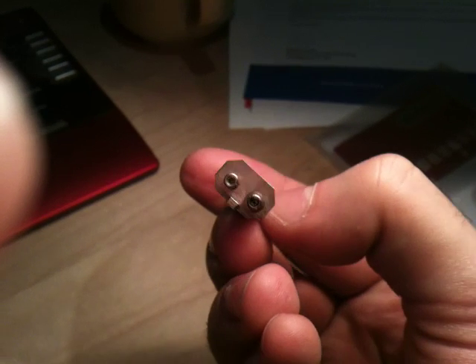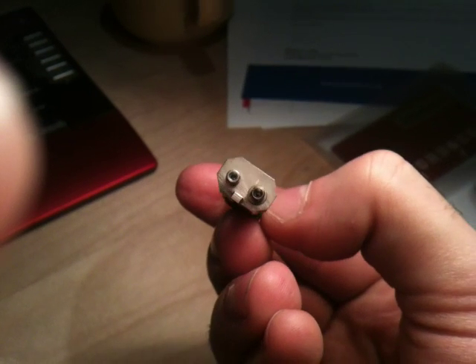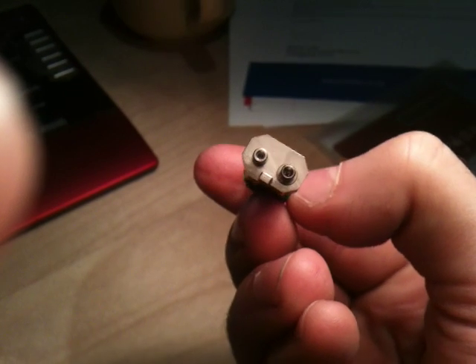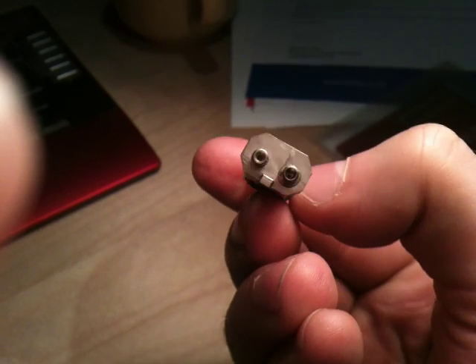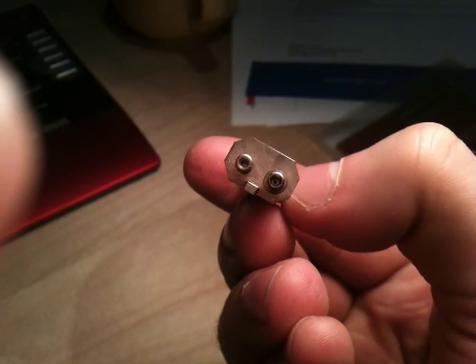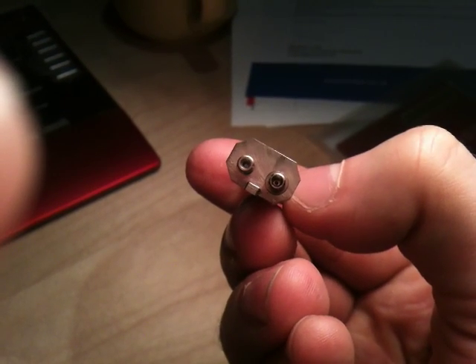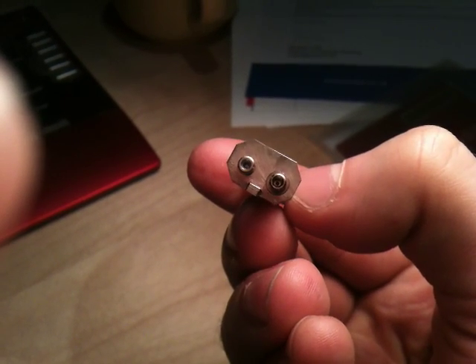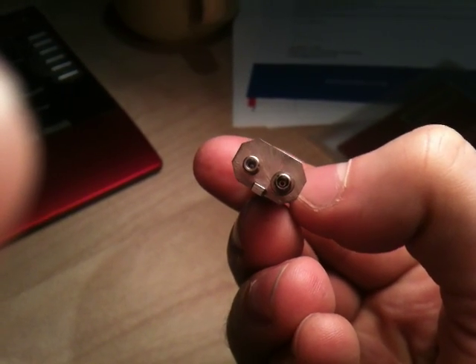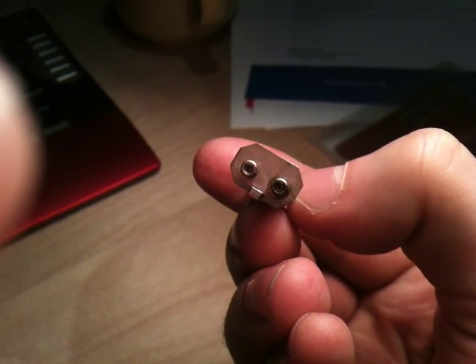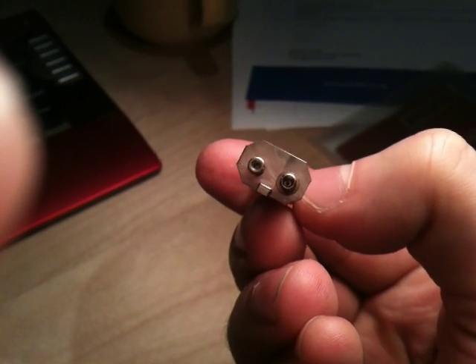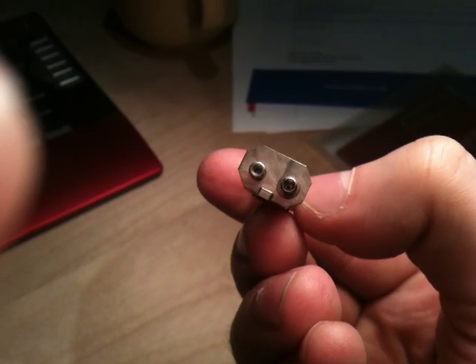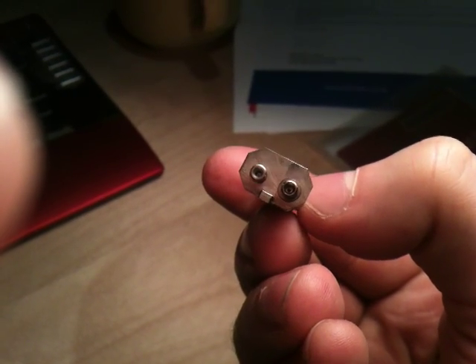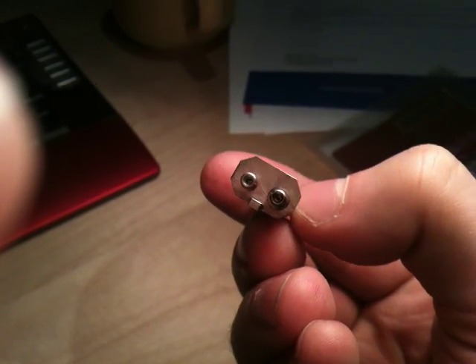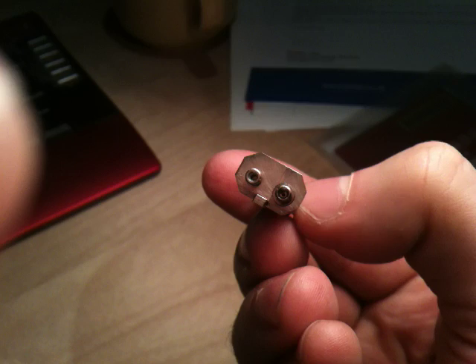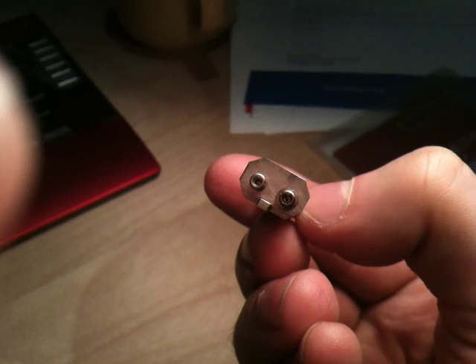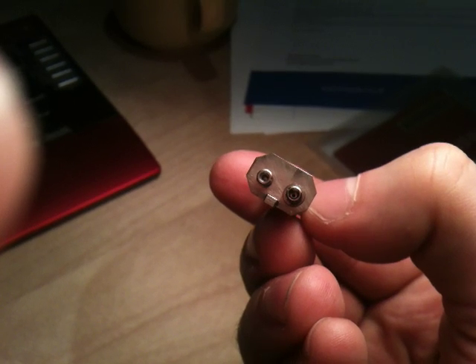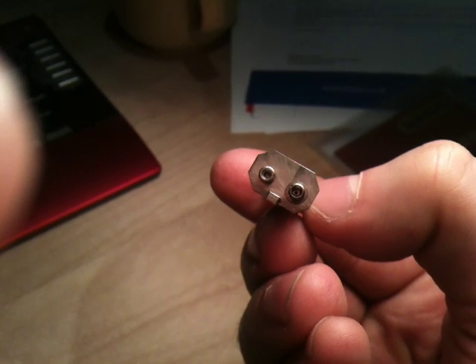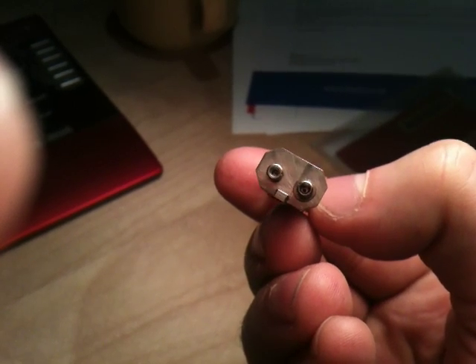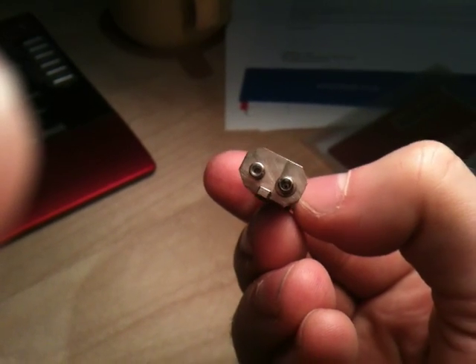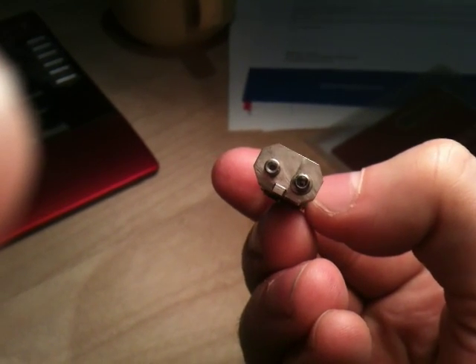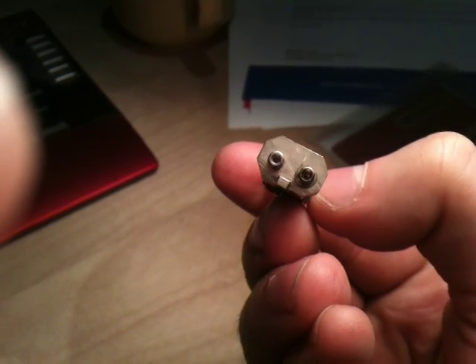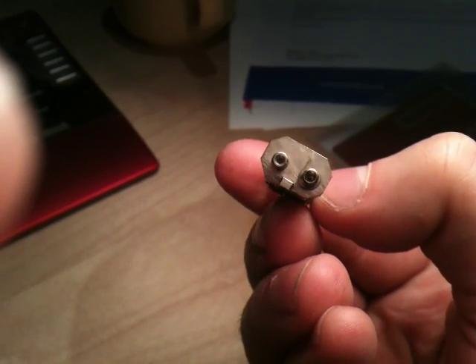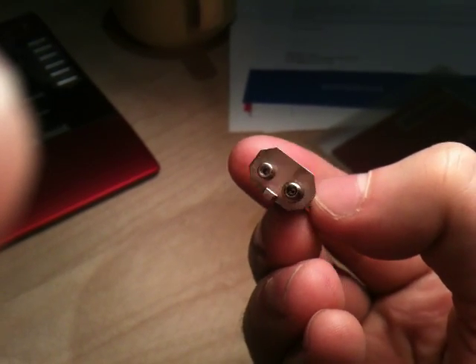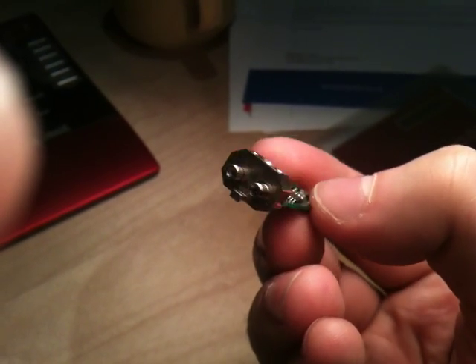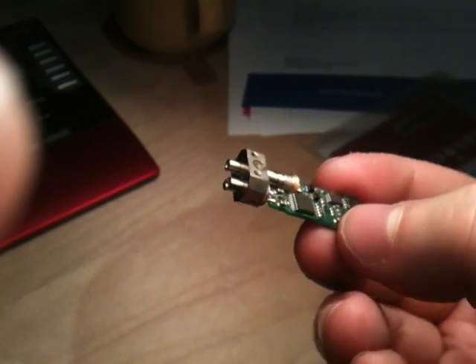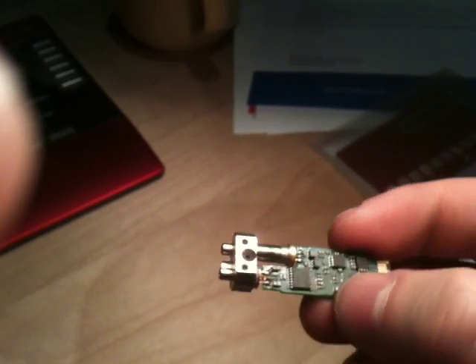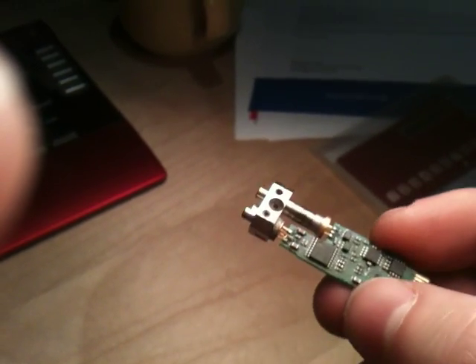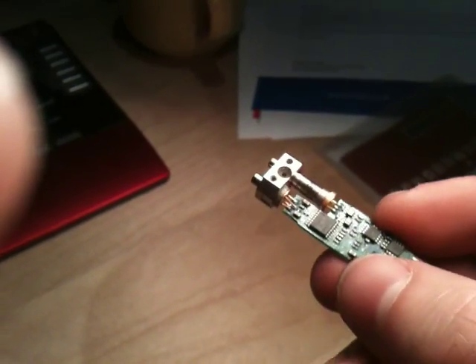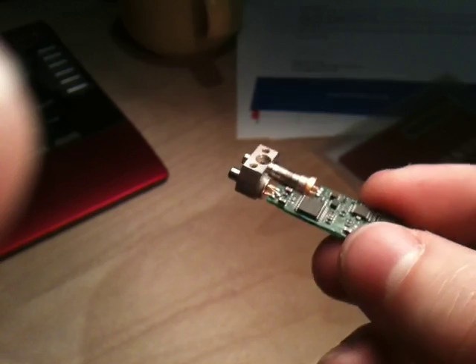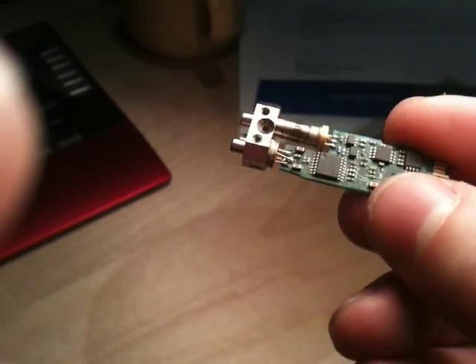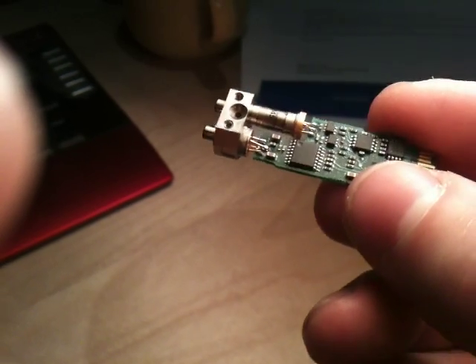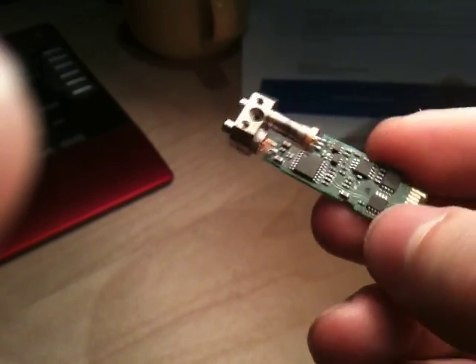You don't need quite such high precision on the receiver side, and there's no ferrule there essentially. The two don't actually mate in contact, as I showed in the other video.